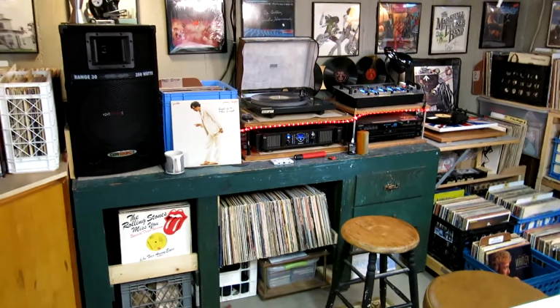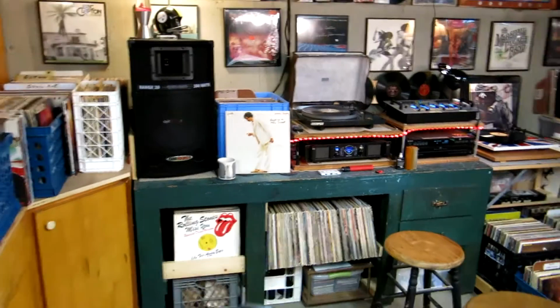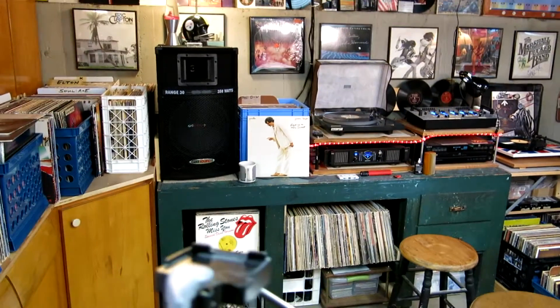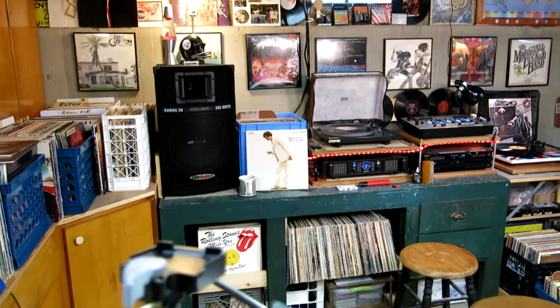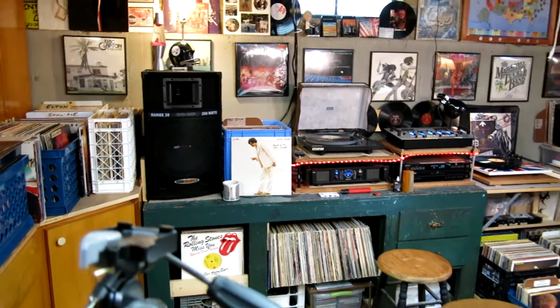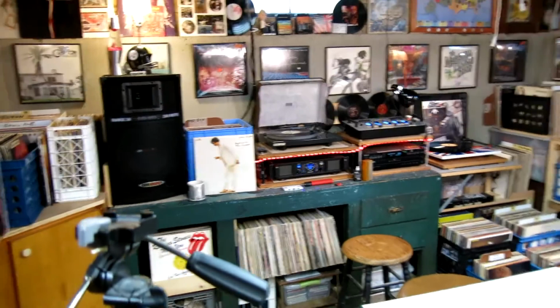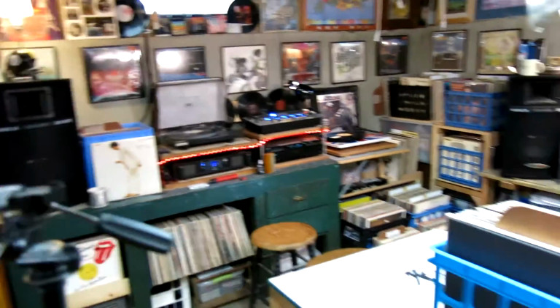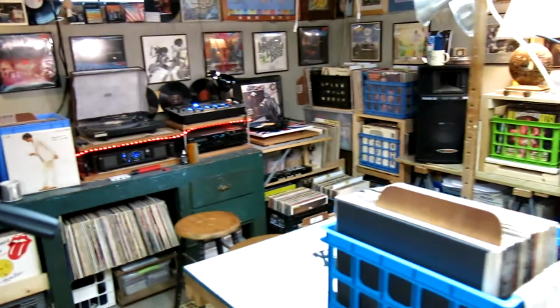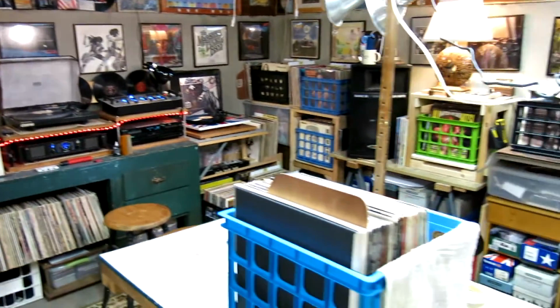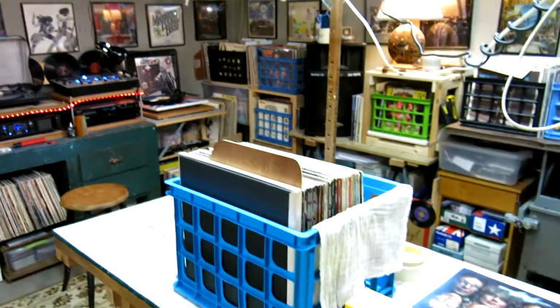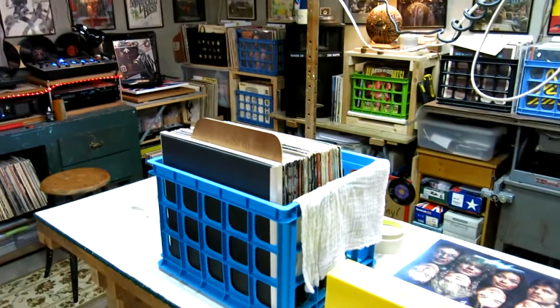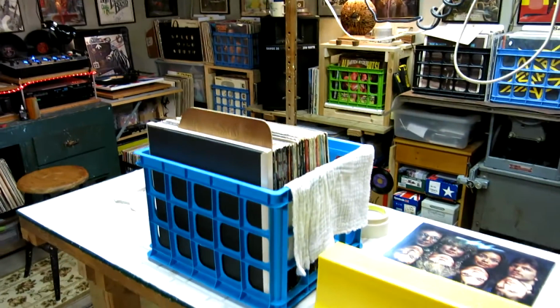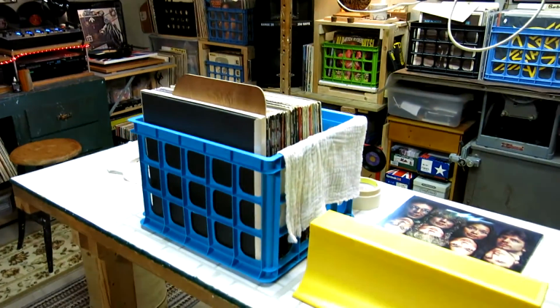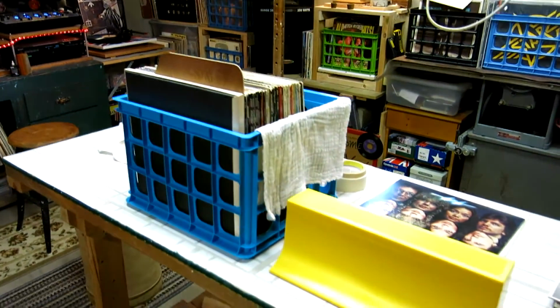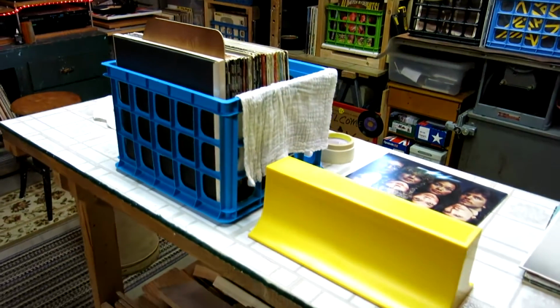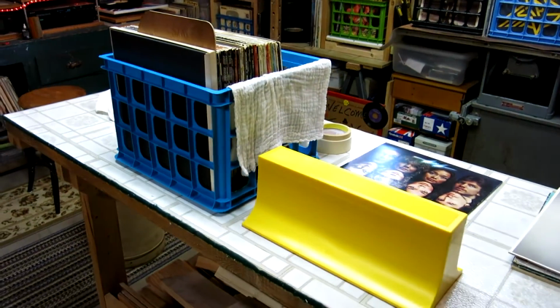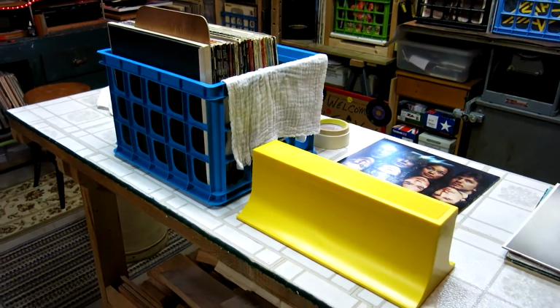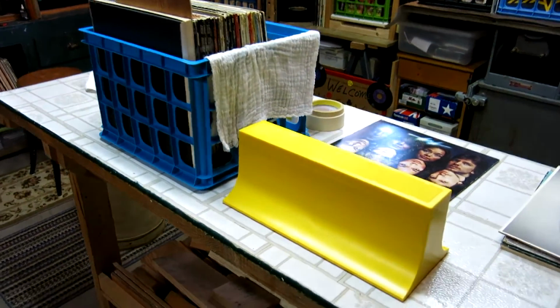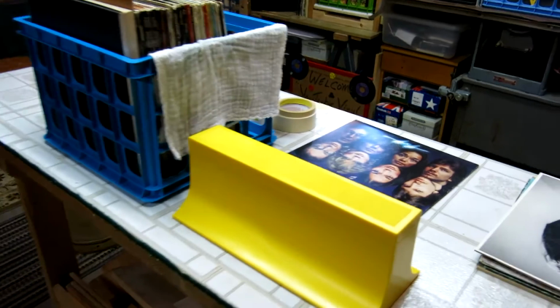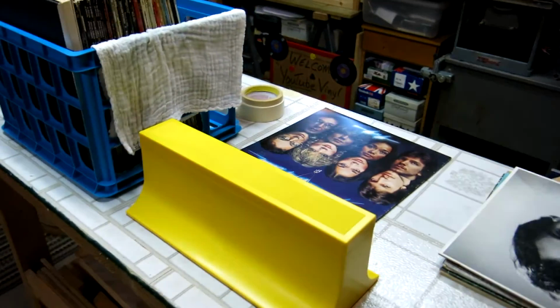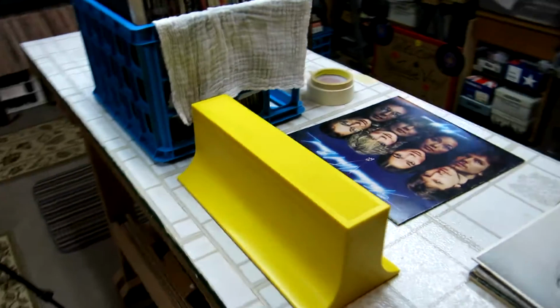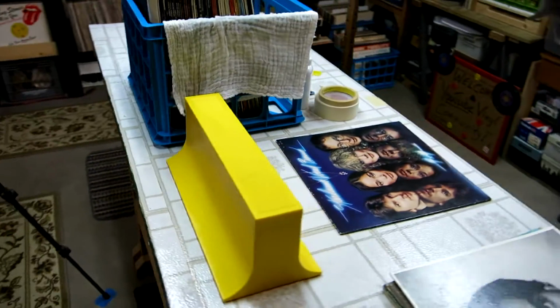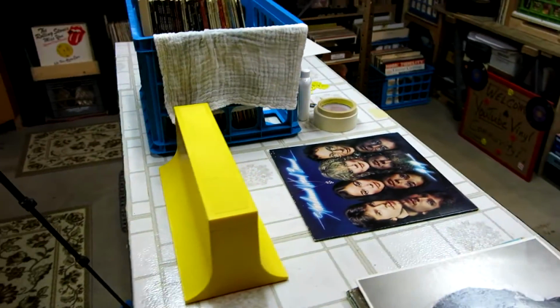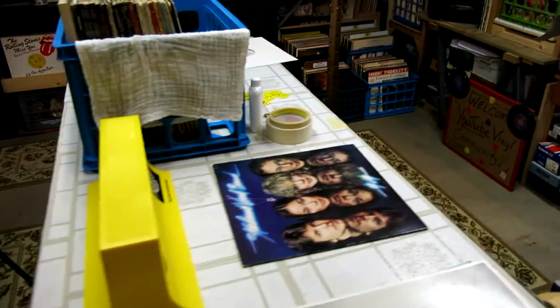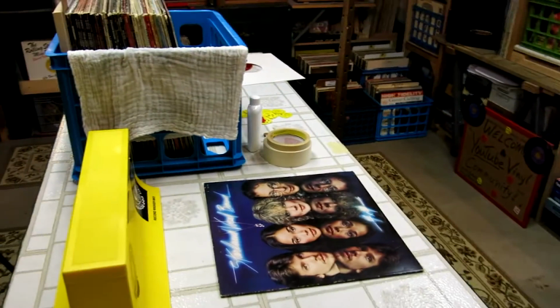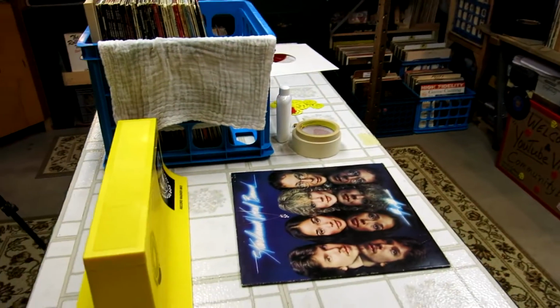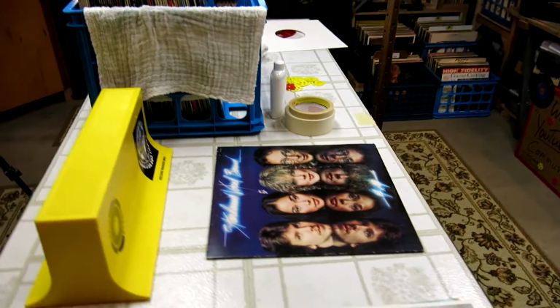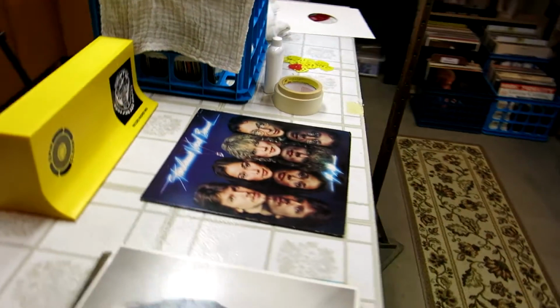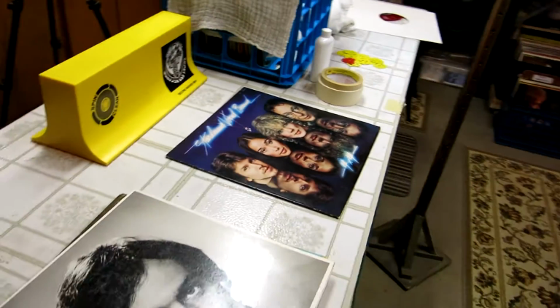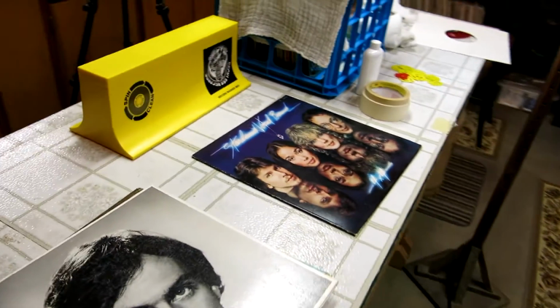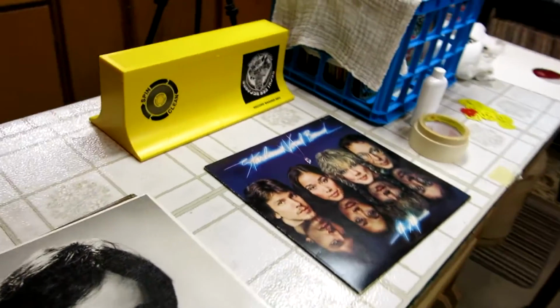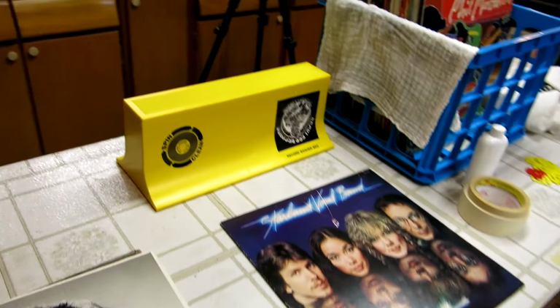Alright, guys. I've got a record table with cleaning — my cleaning device there that I use a lot. I go through a lot of that fluid. It's called the Spin Clean. We like that.